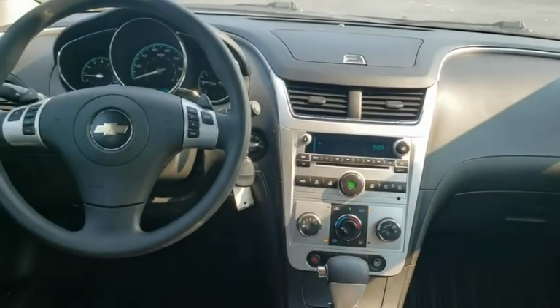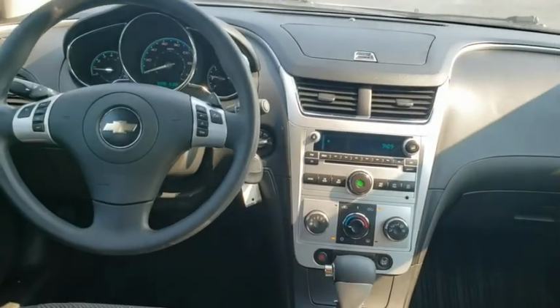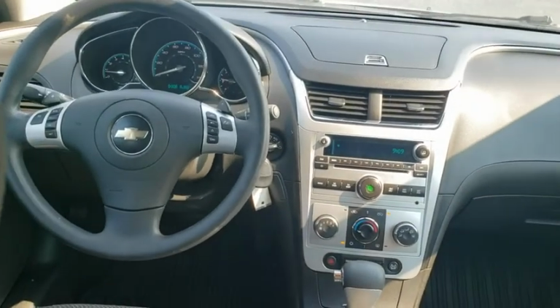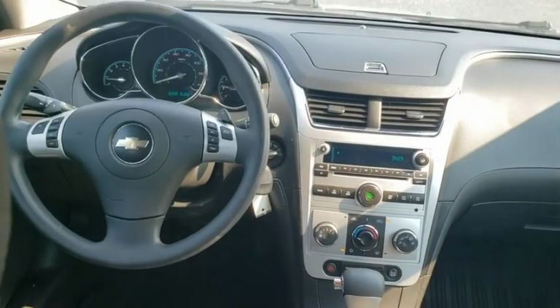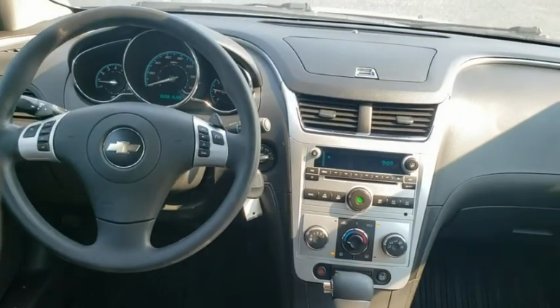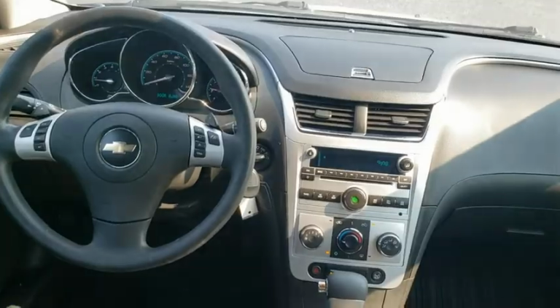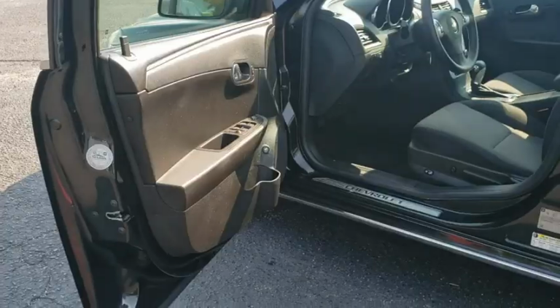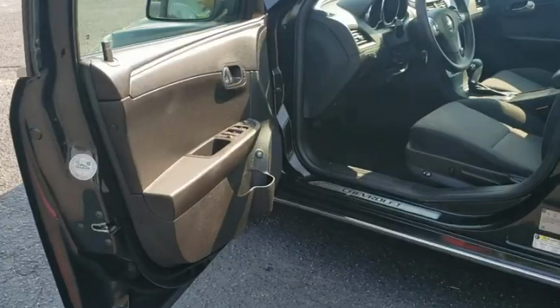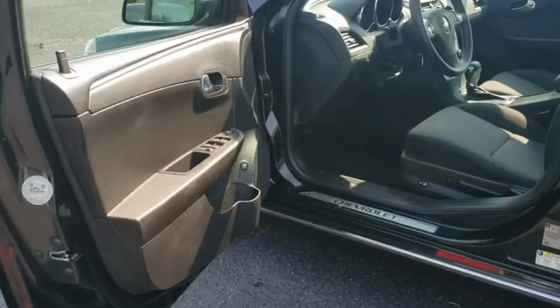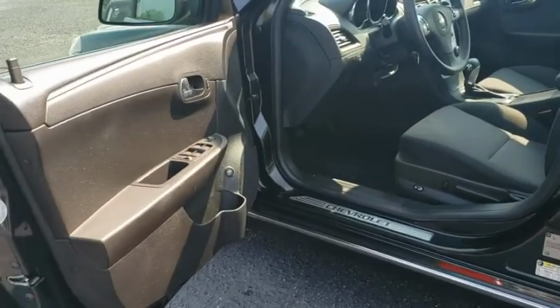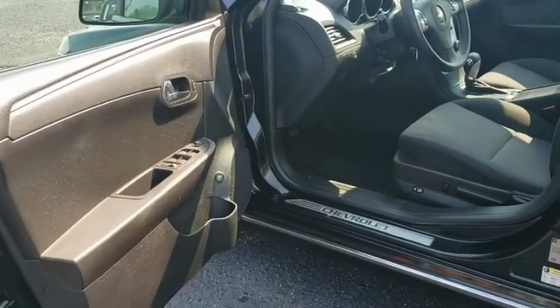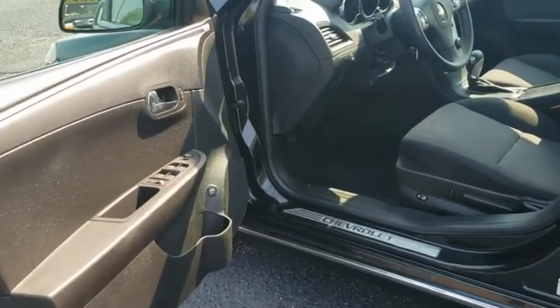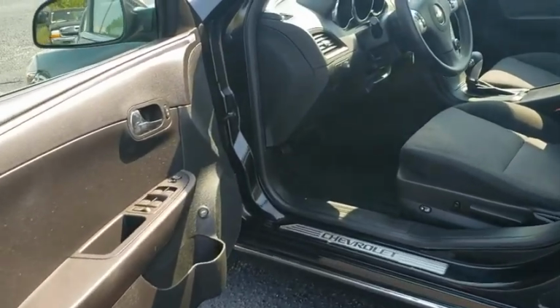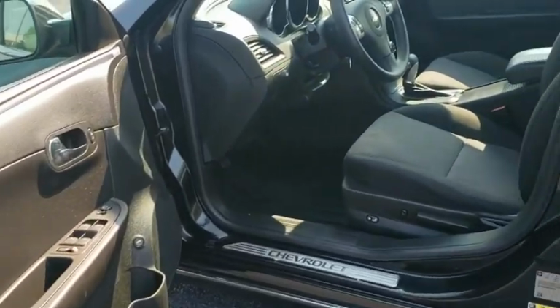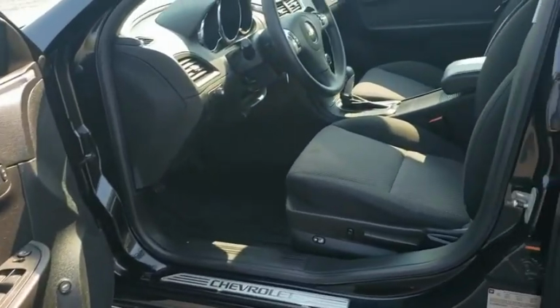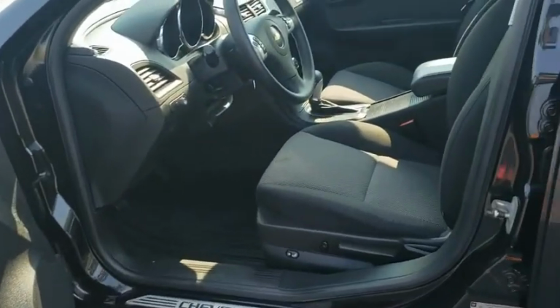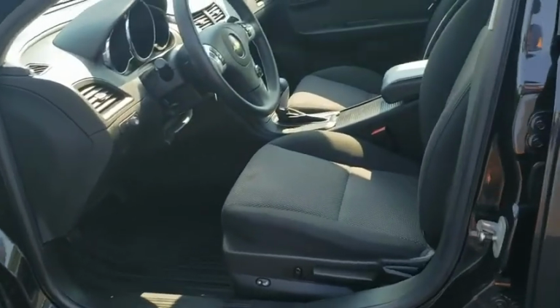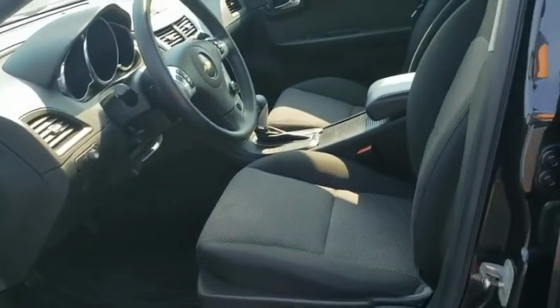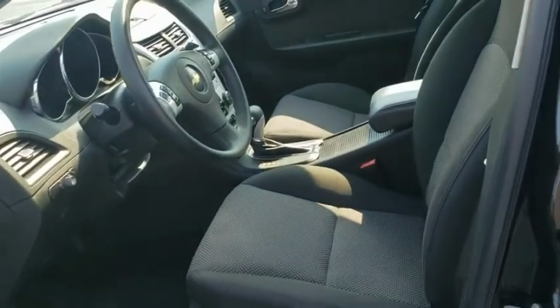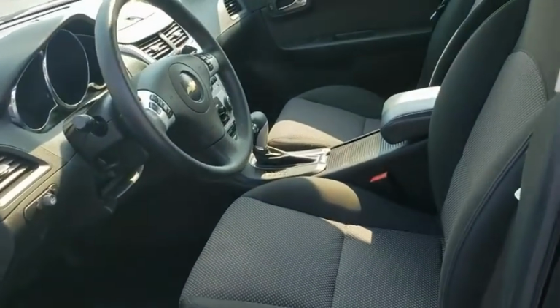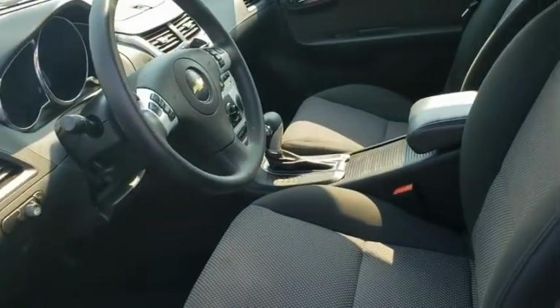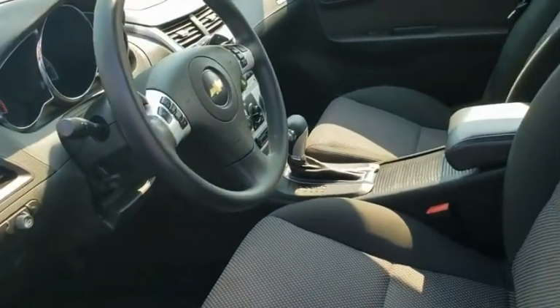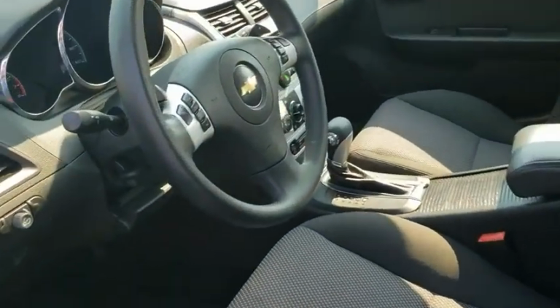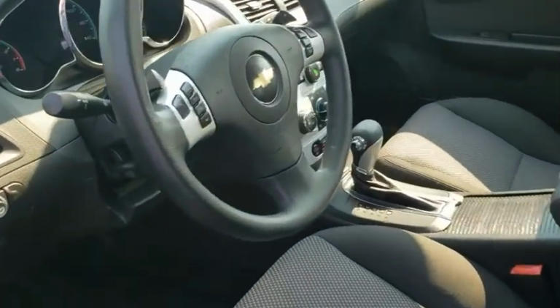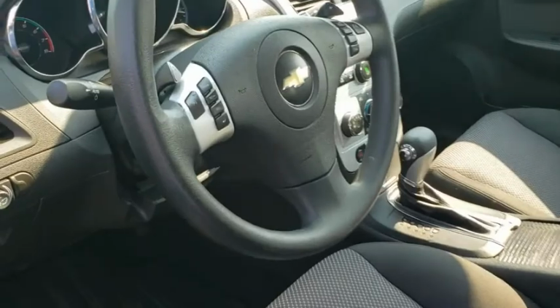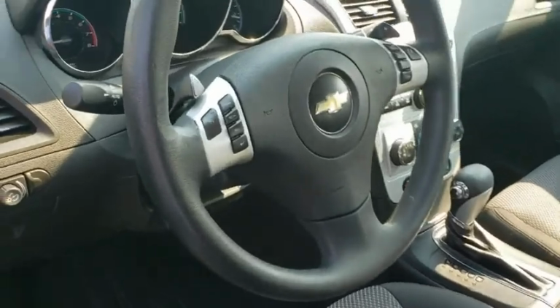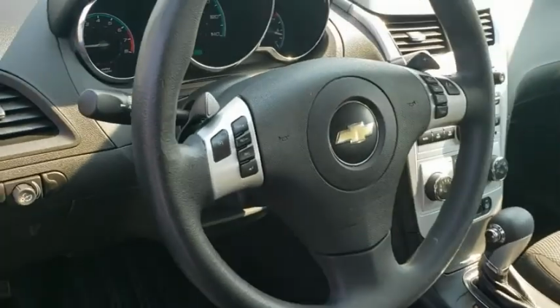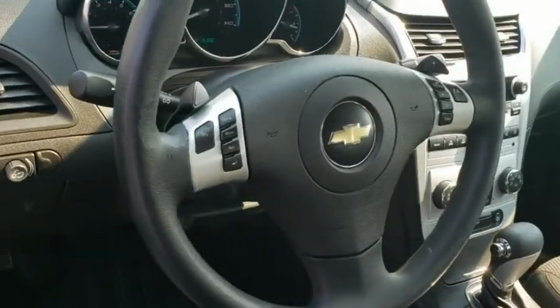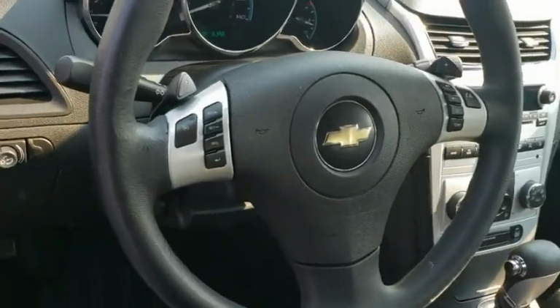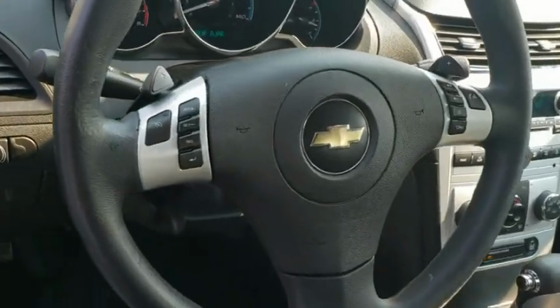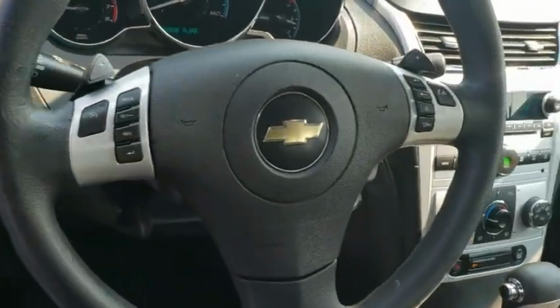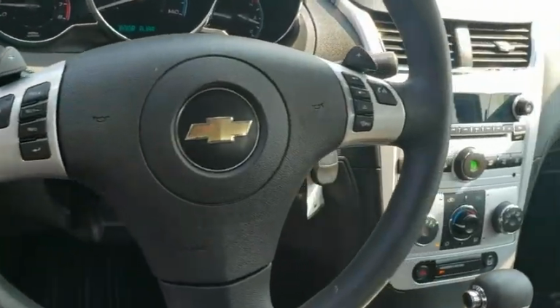Trip computer, brake assist, tachometer, remote keyless entry, panic alarm, power driver's seat, driver vanity mirror, front reading lamp.